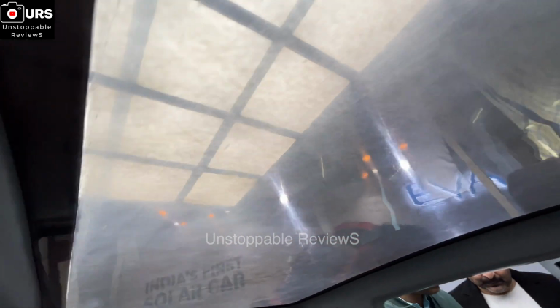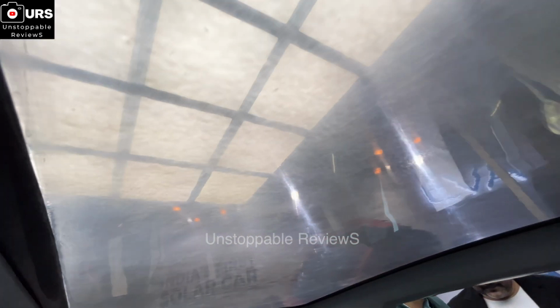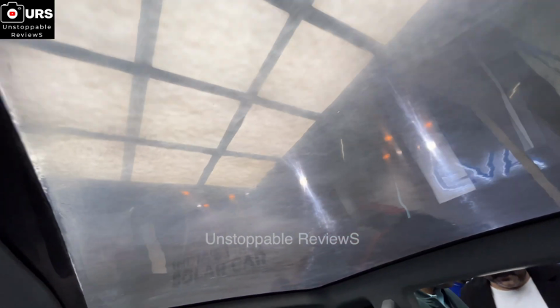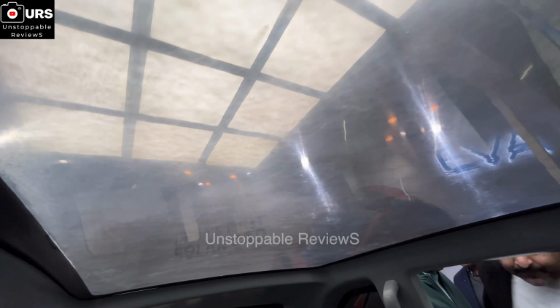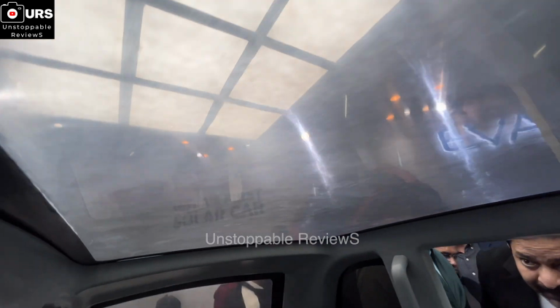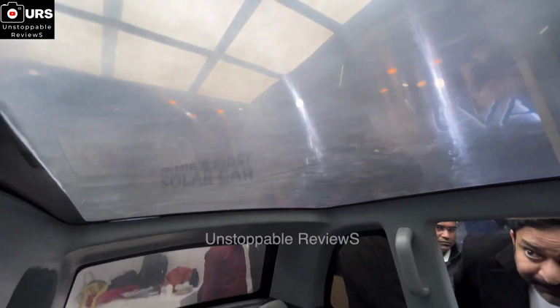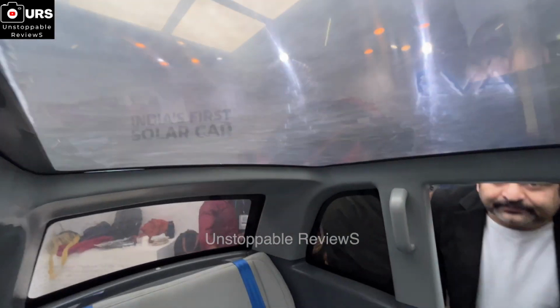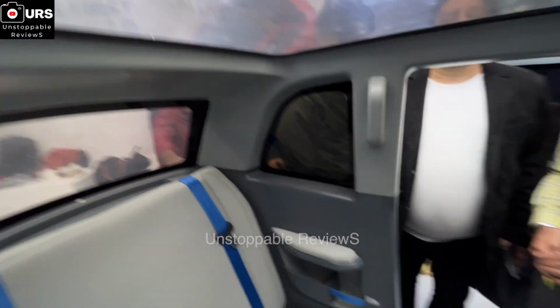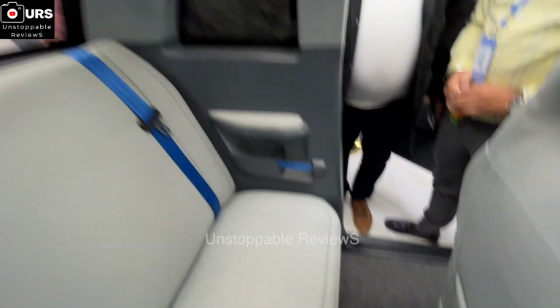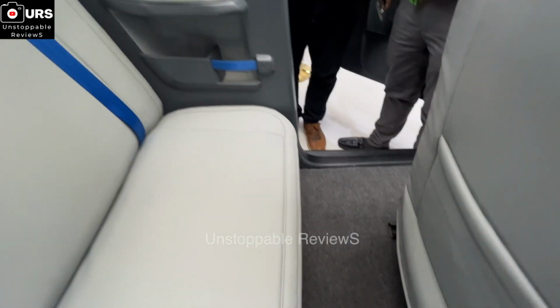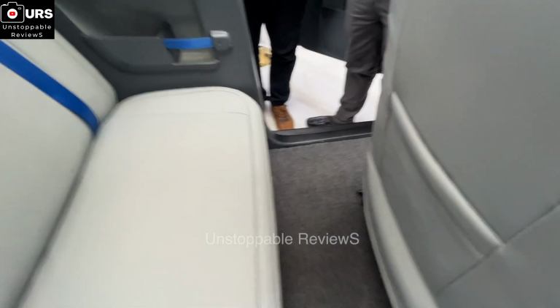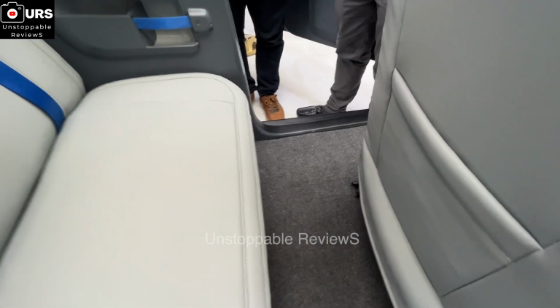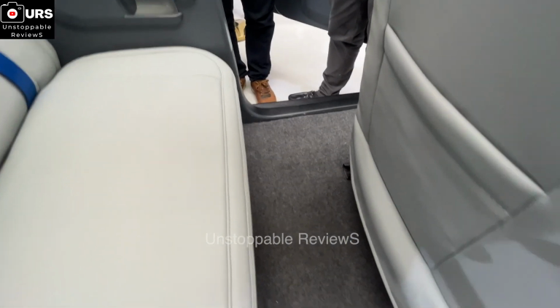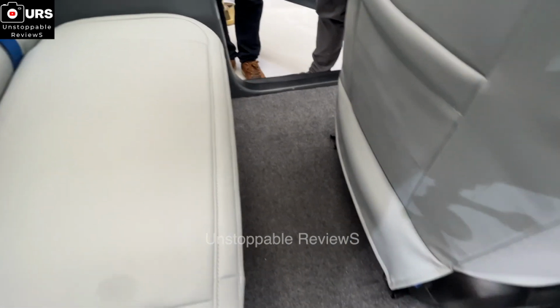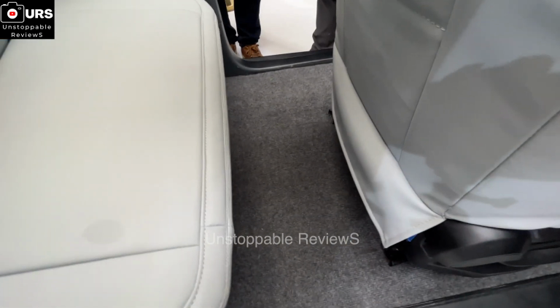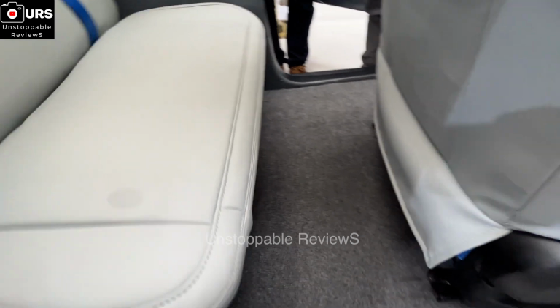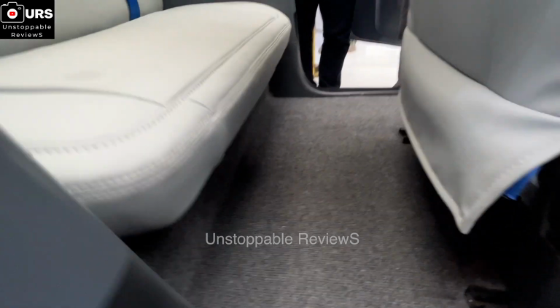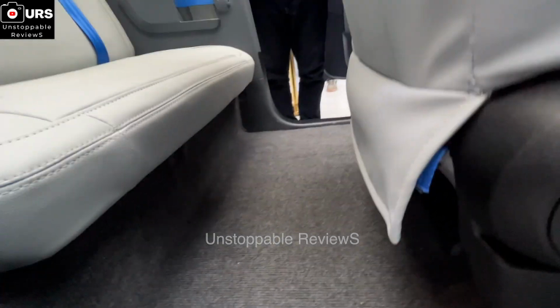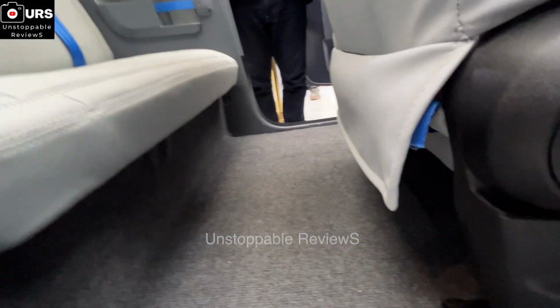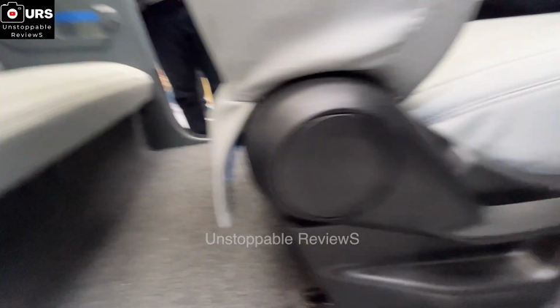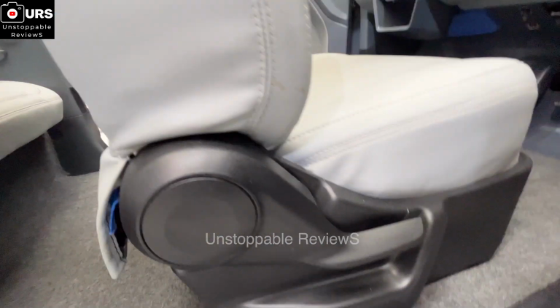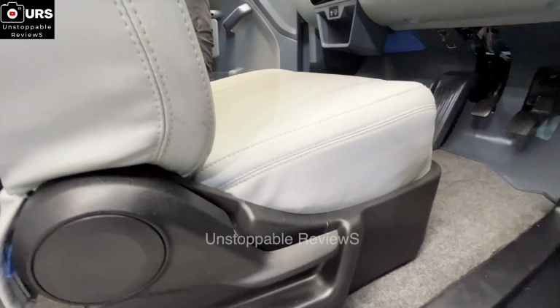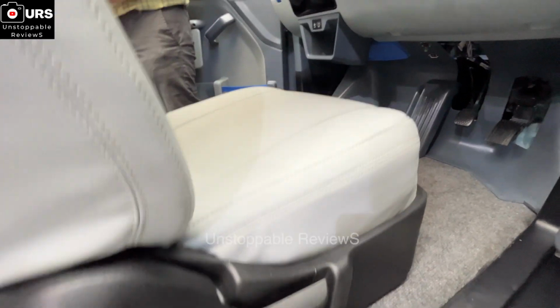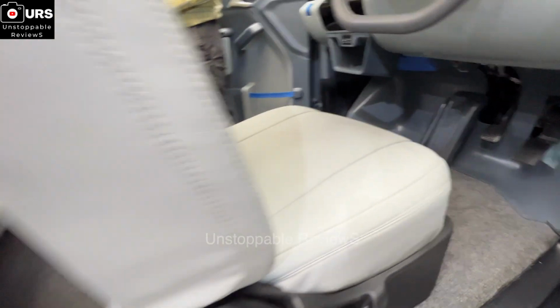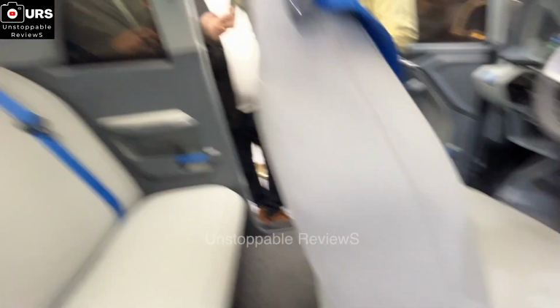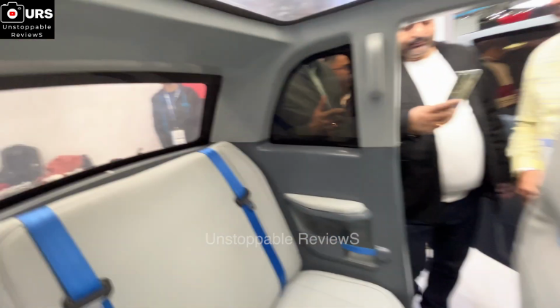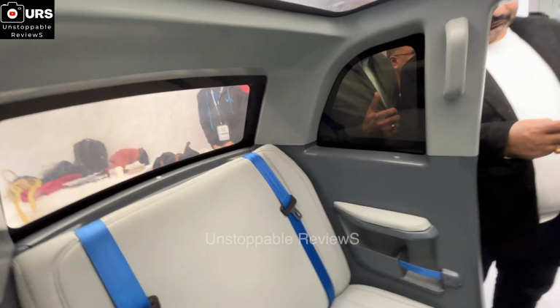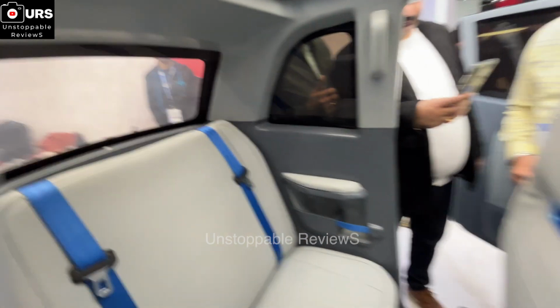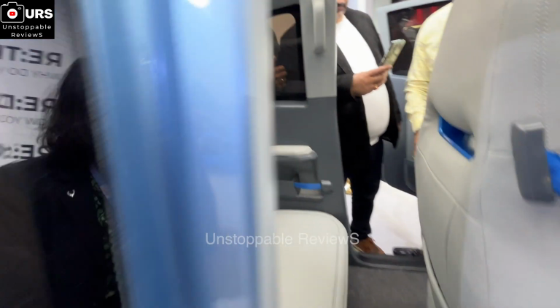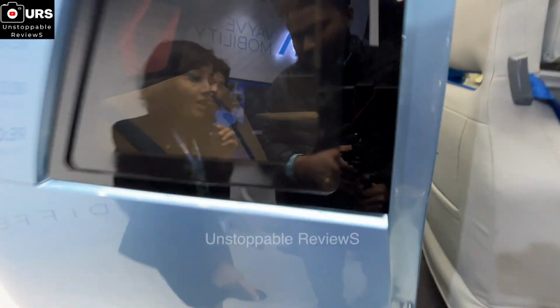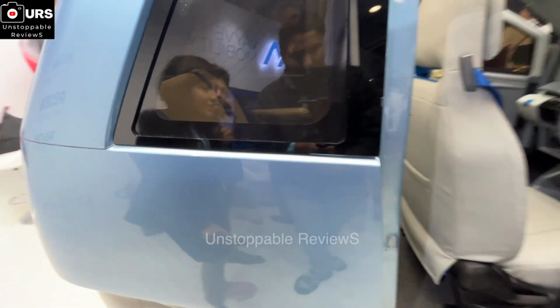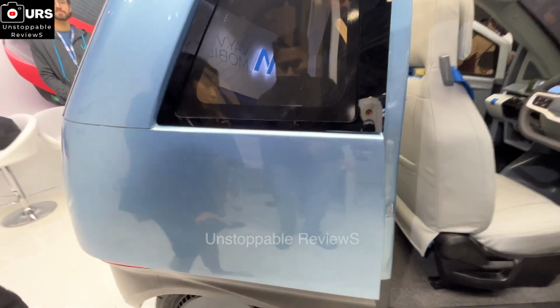We also have an option of a panoramic sunroof, which really gives a feeling of roominess for the rear passenger — not to mention very good legroom for both seats. The driver's seat is a six-way adjustable seat.